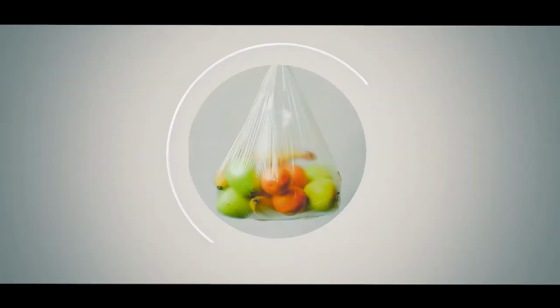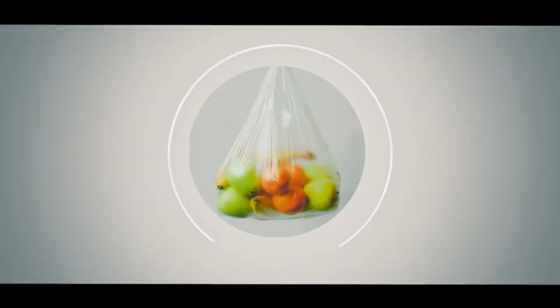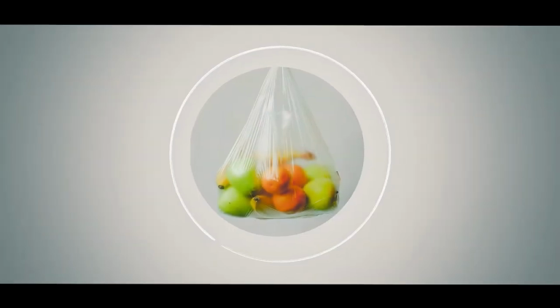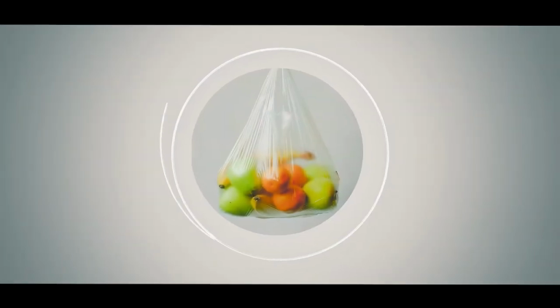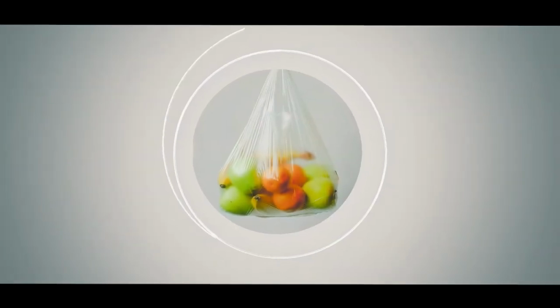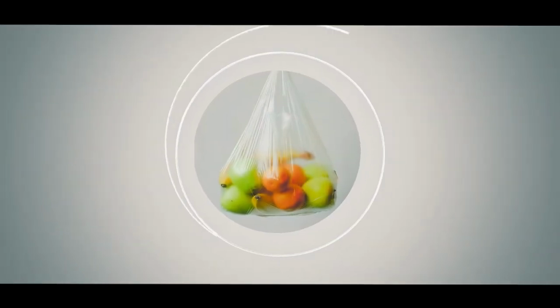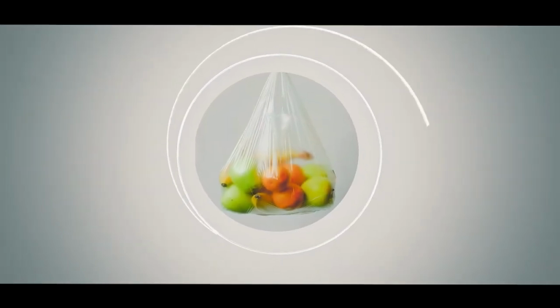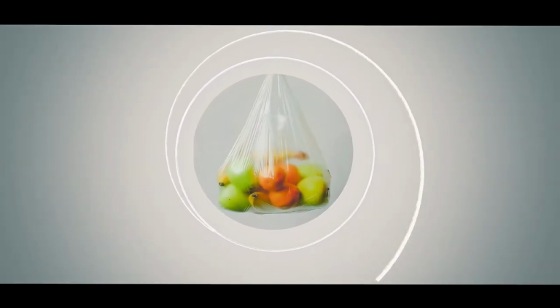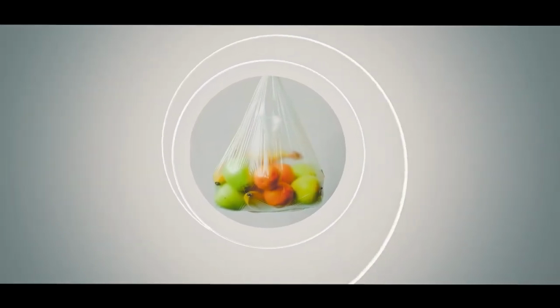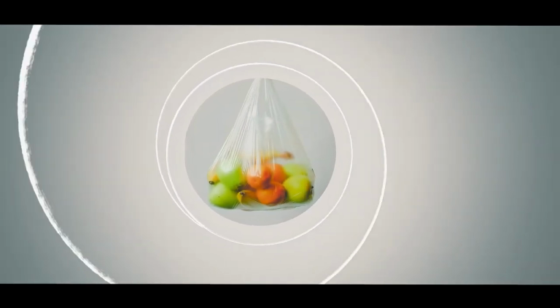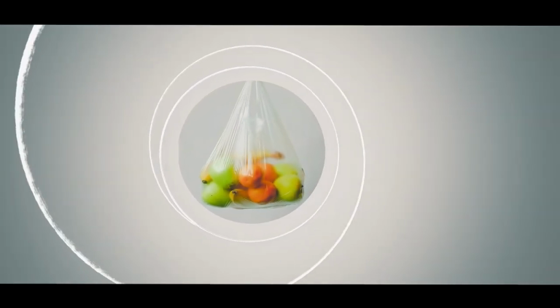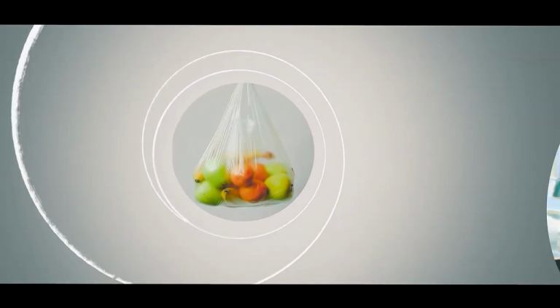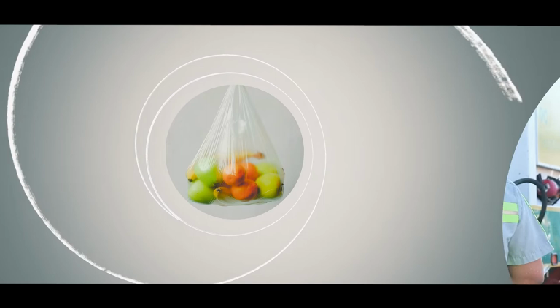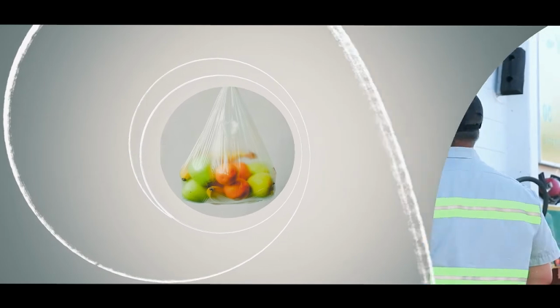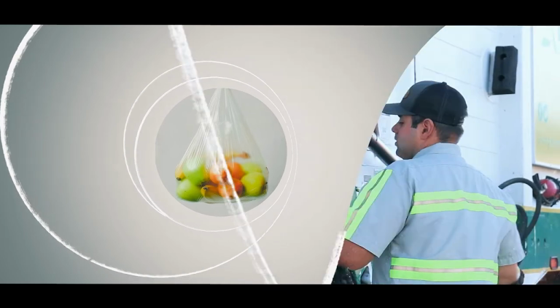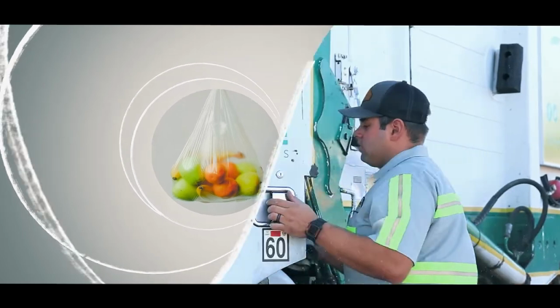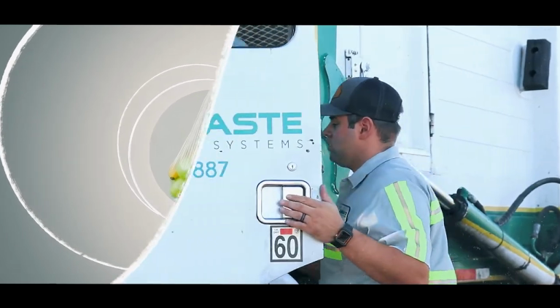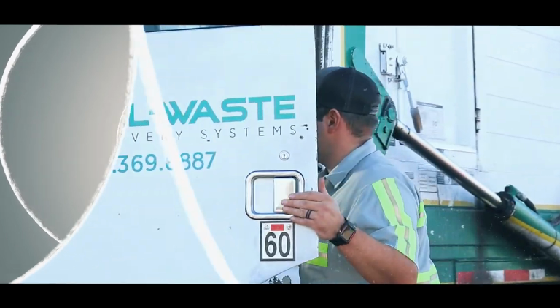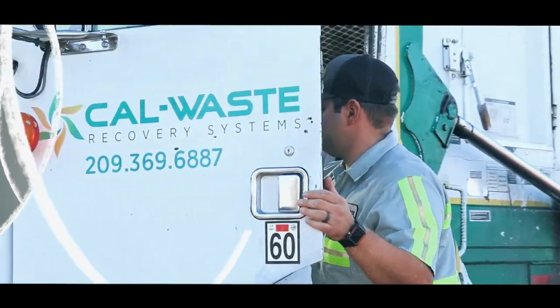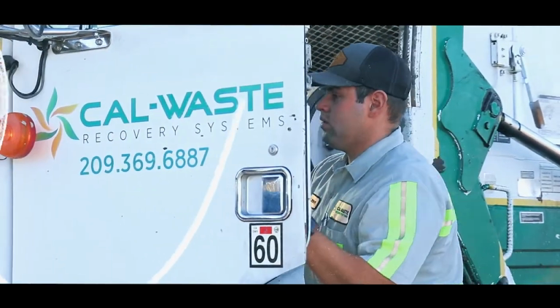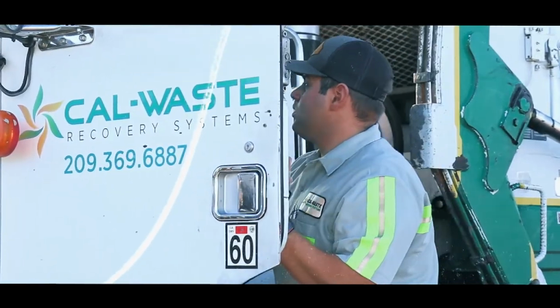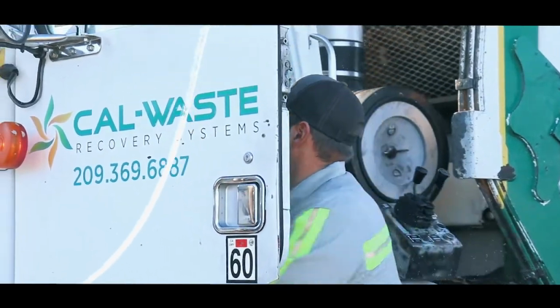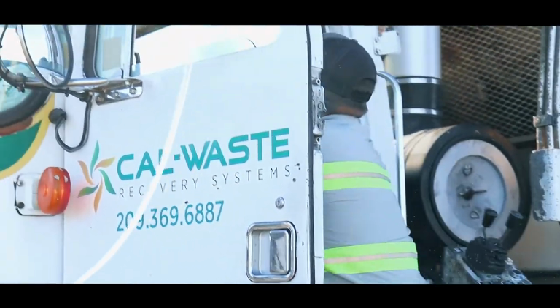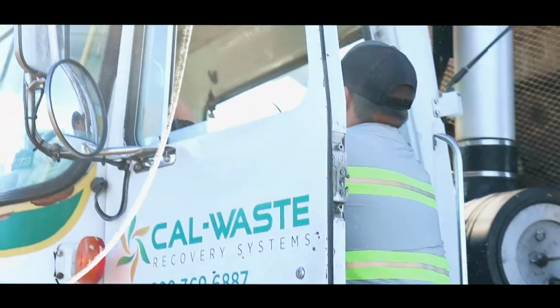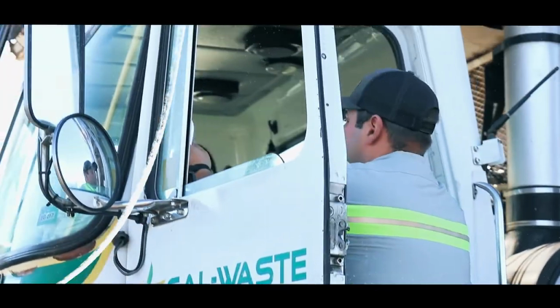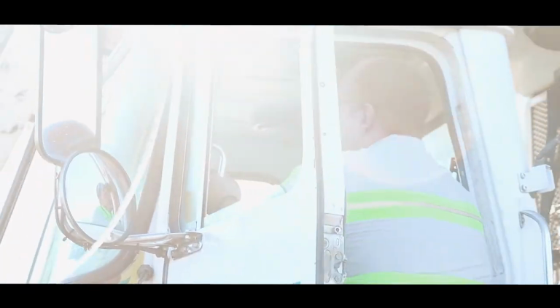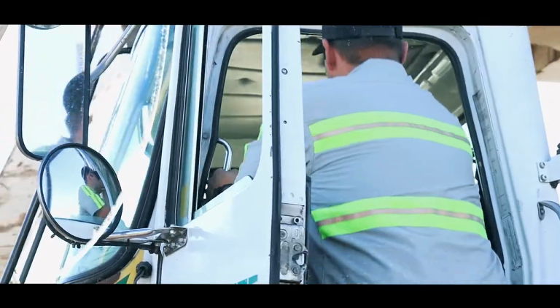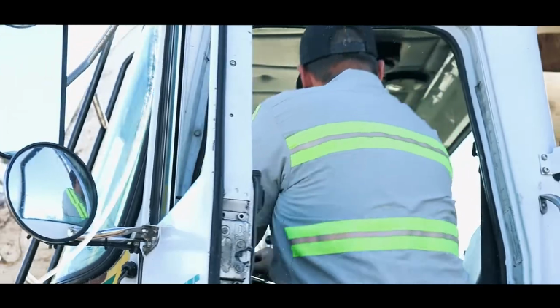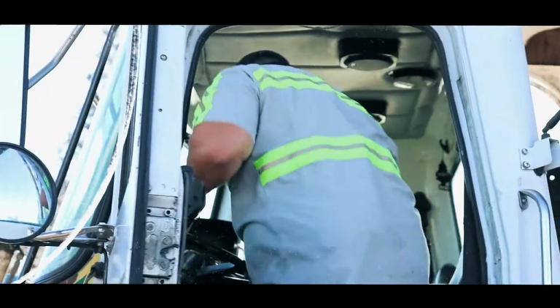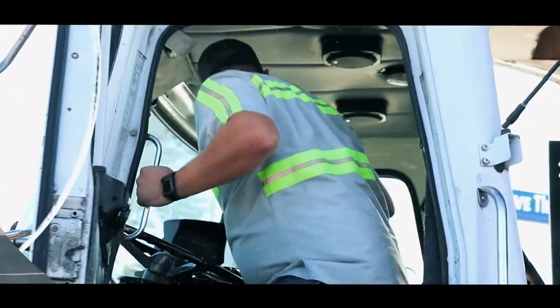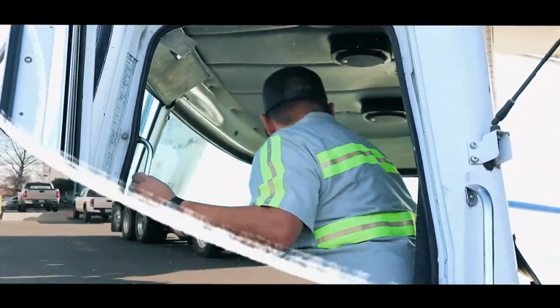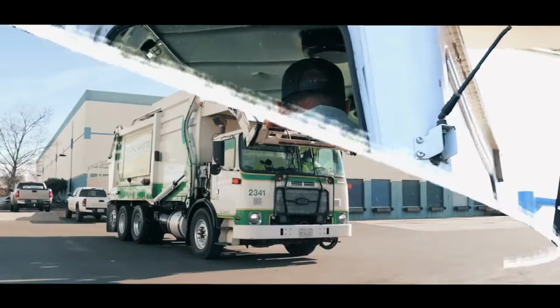Transforming food into renewable energy can lower greenhouse gas emissions. That is why, at CalWaste, we thrive at providing you with the best education to help you better manage your business.